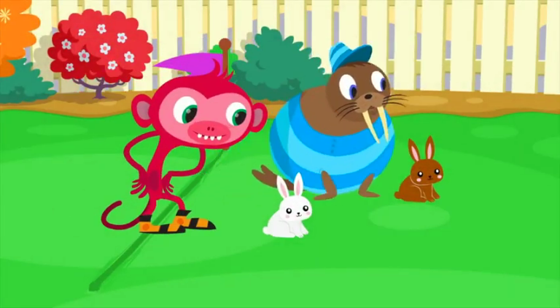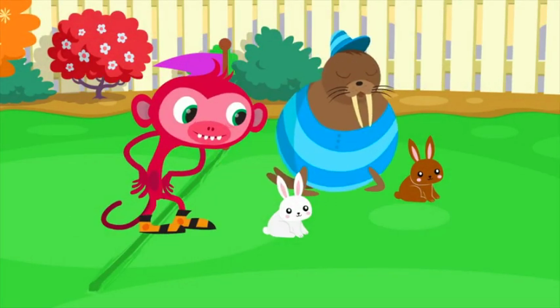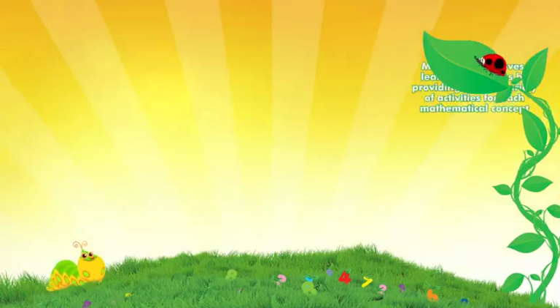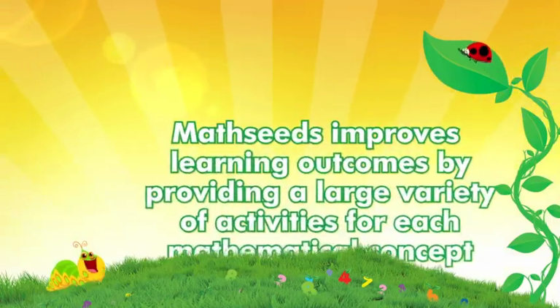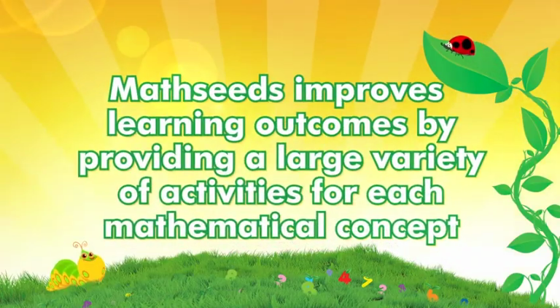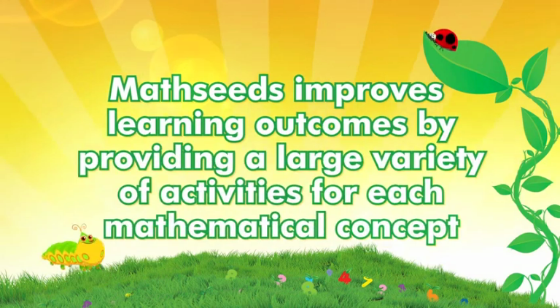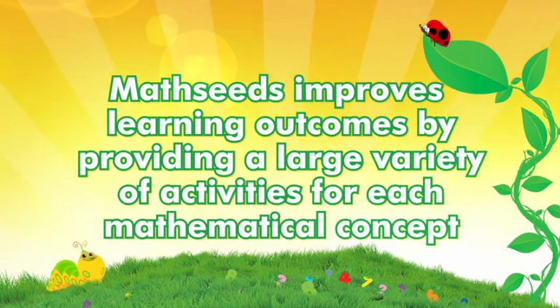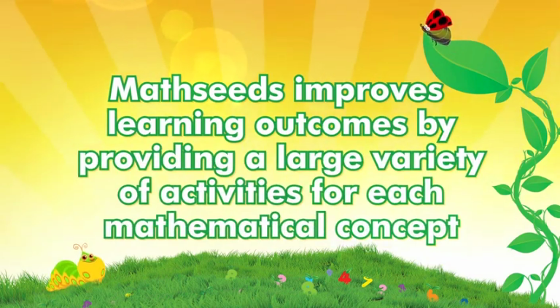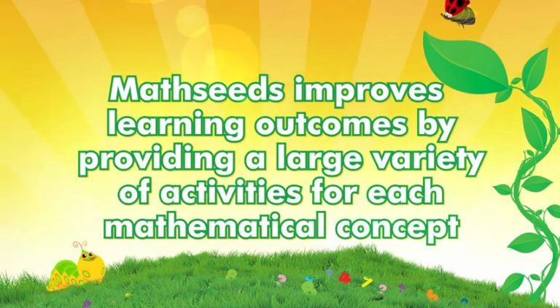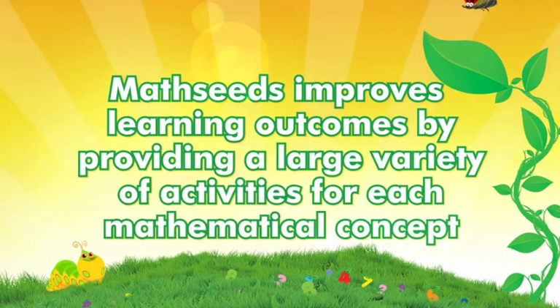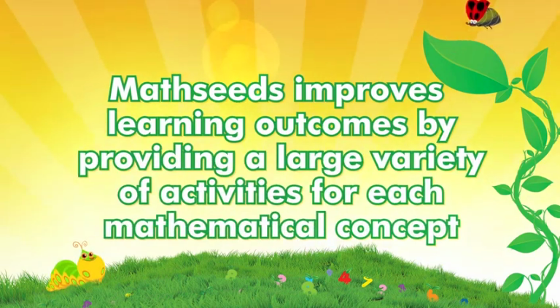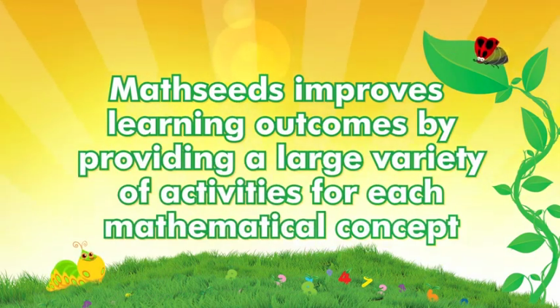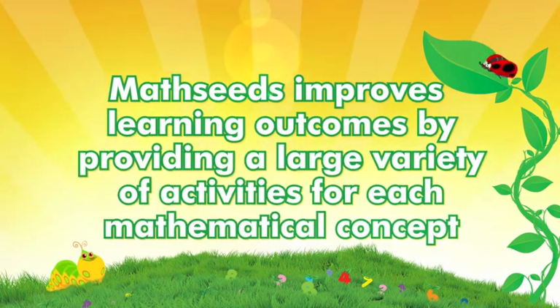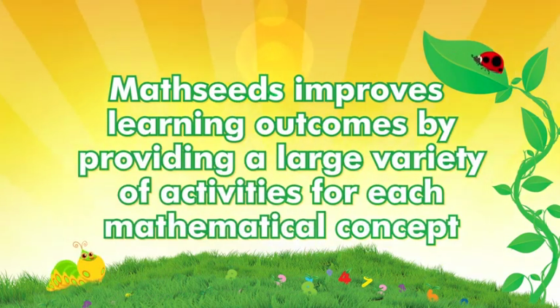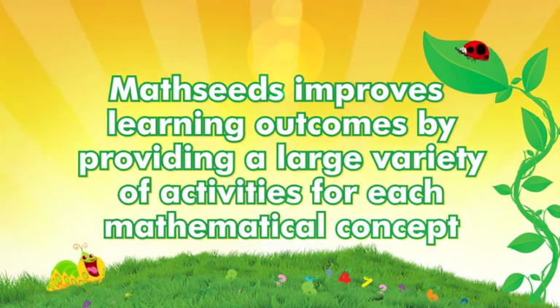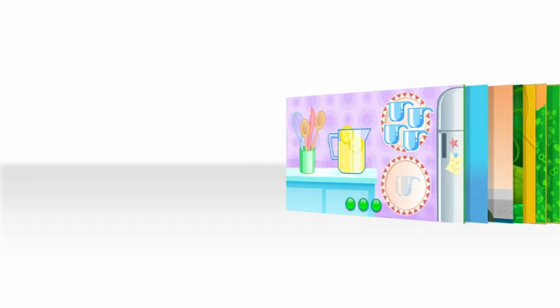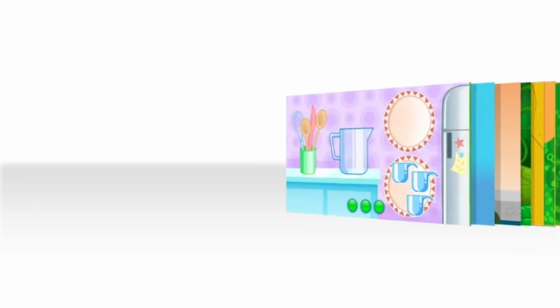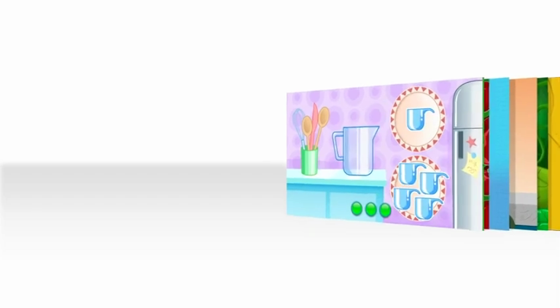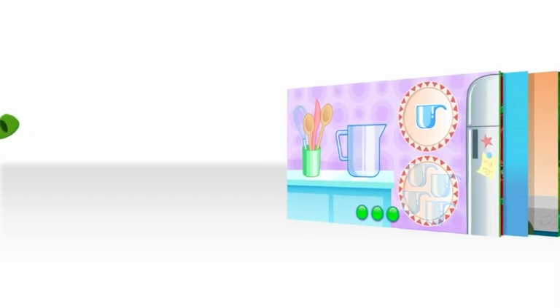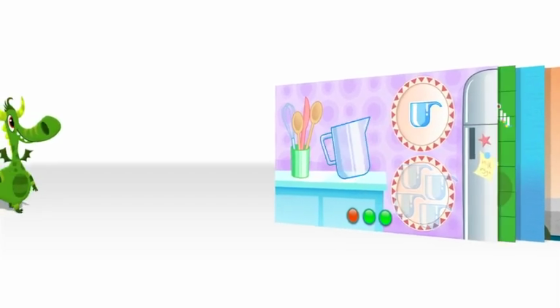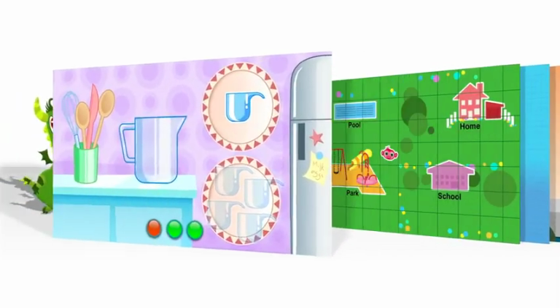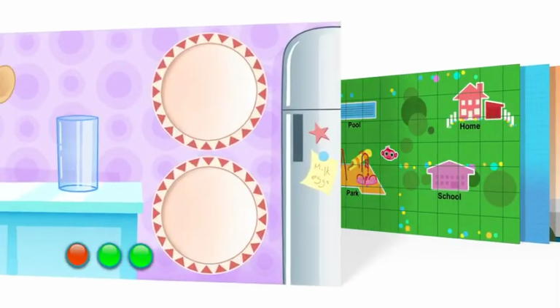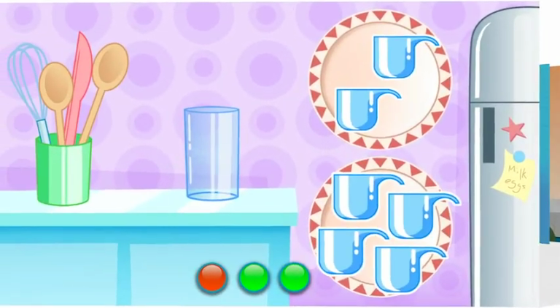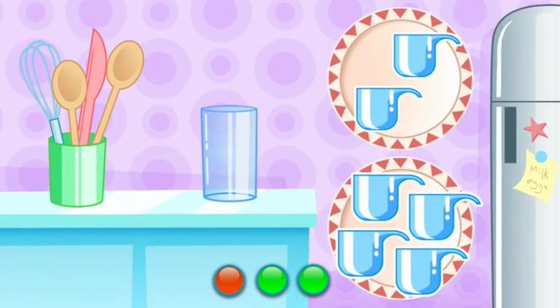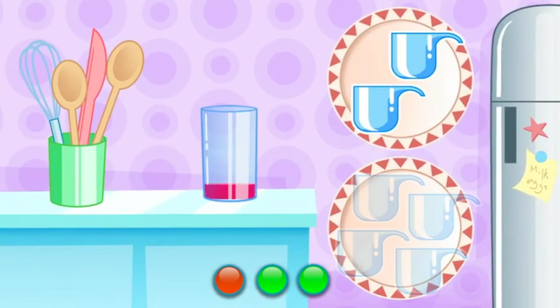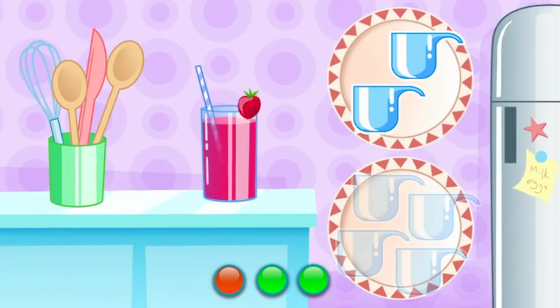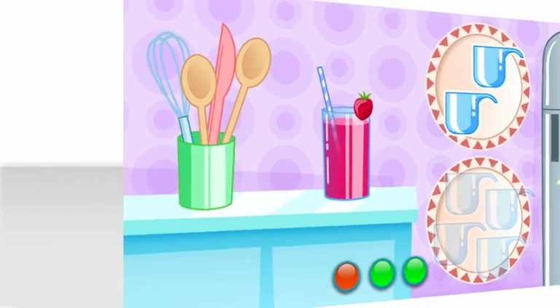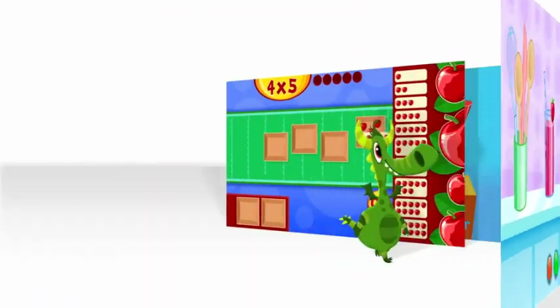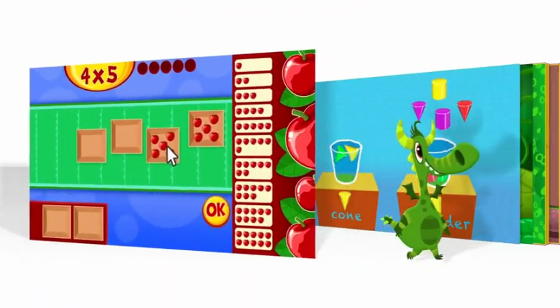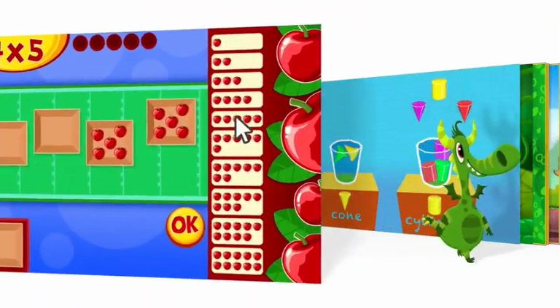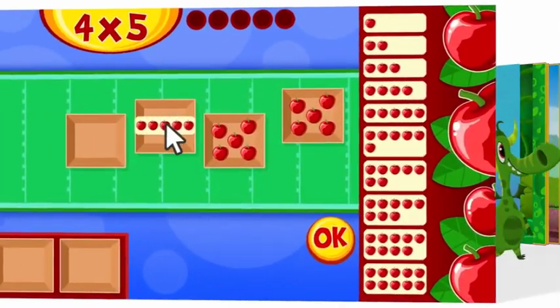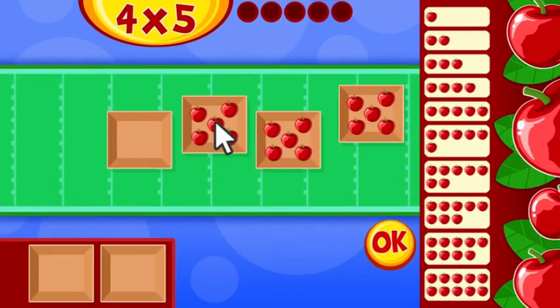MathSeeds improves learning outcomes by providing a large variety of activities for each mathematical concept. These engaging and diverse activities increase the amount of time on task and long-term concept retention for students.